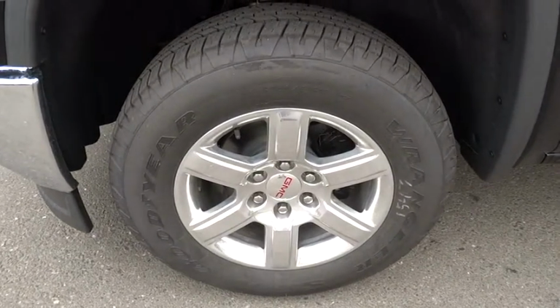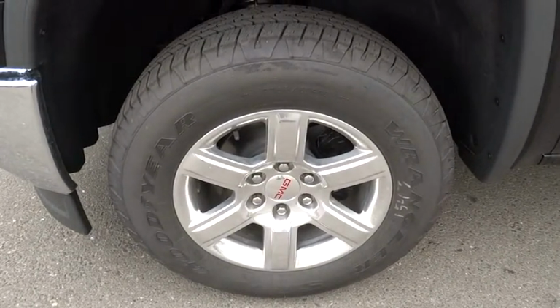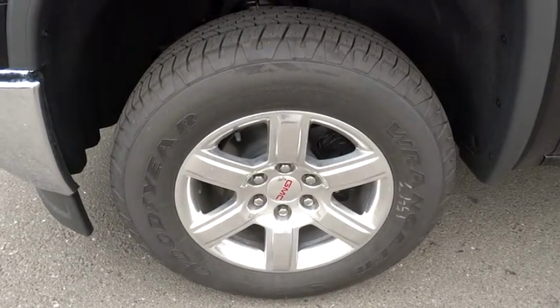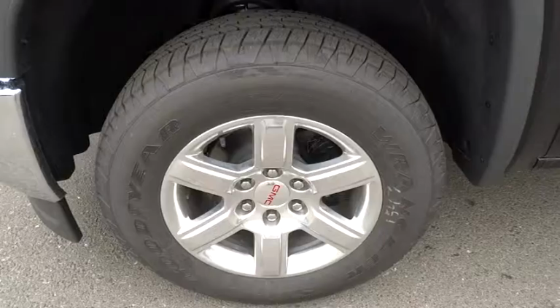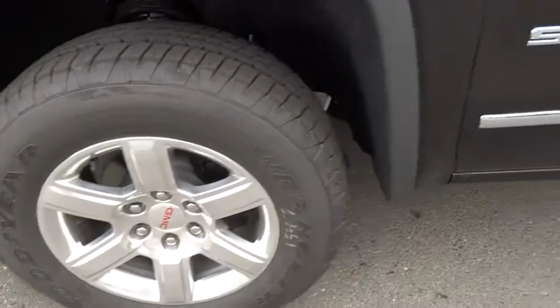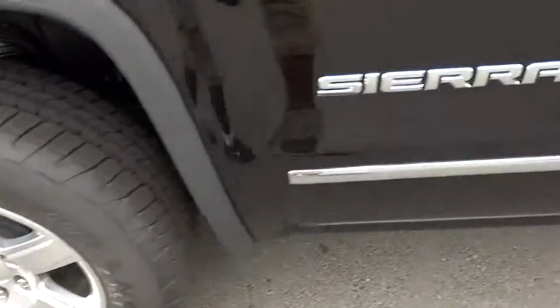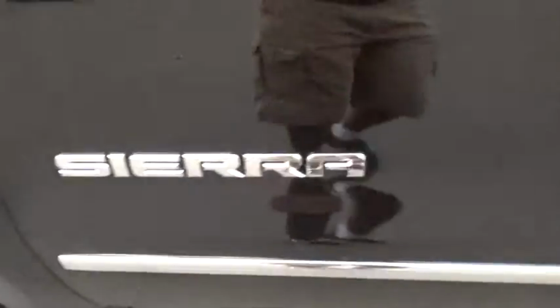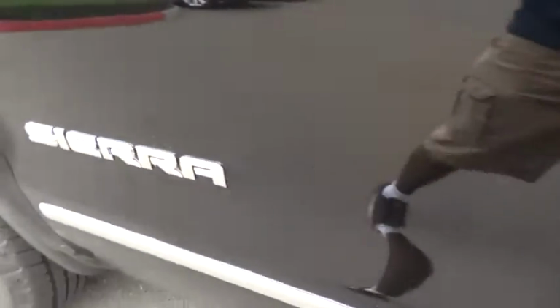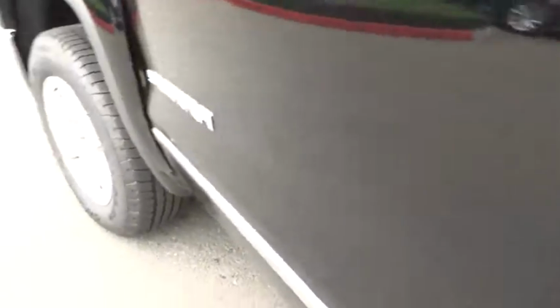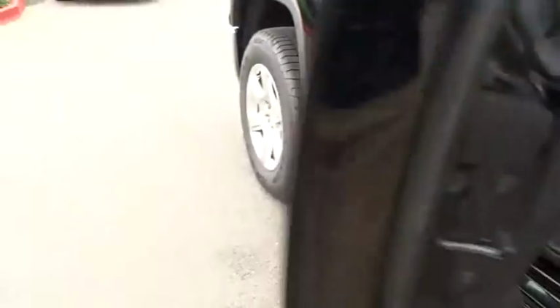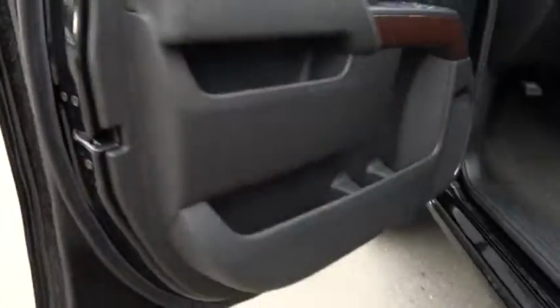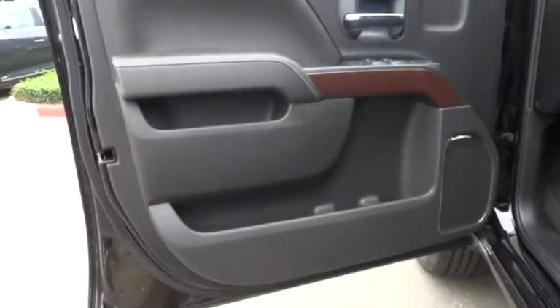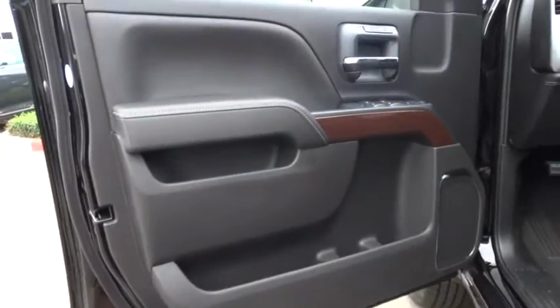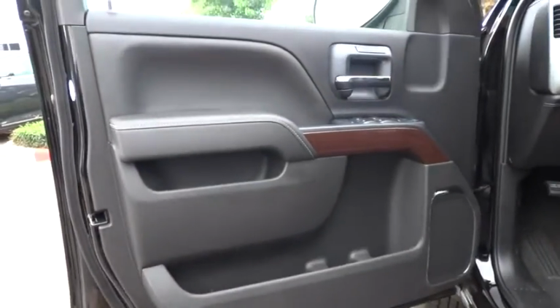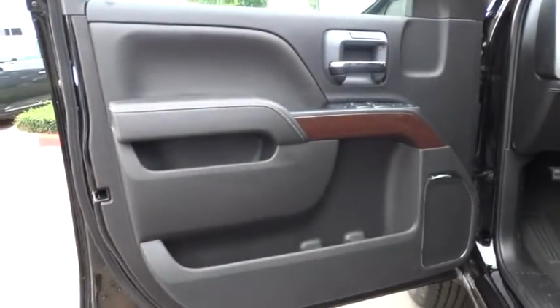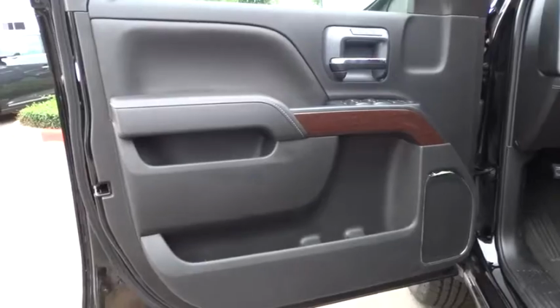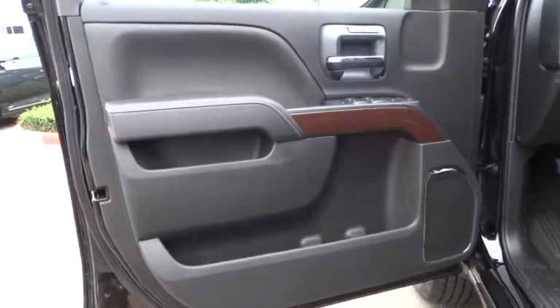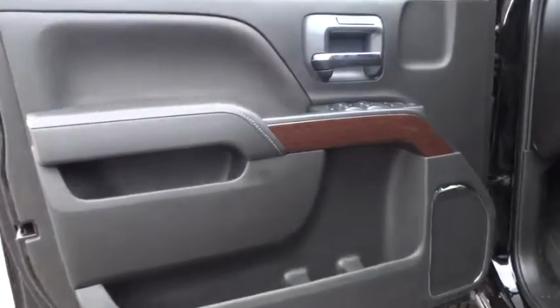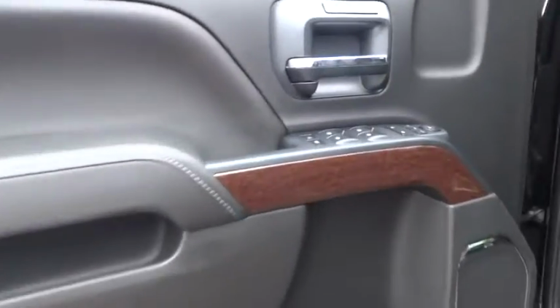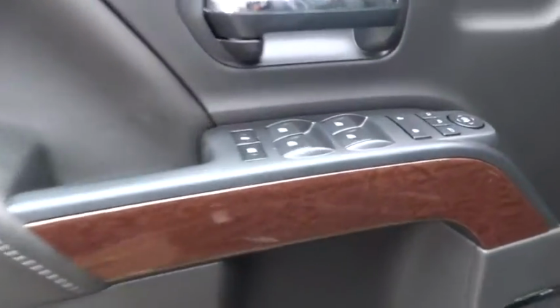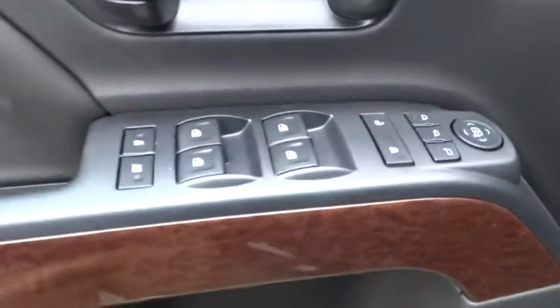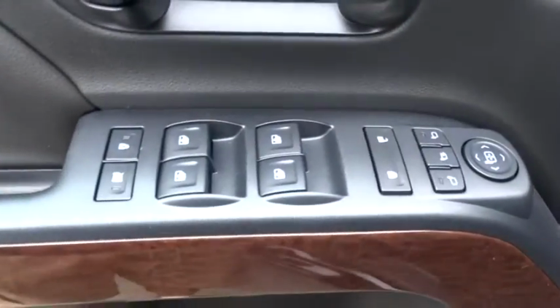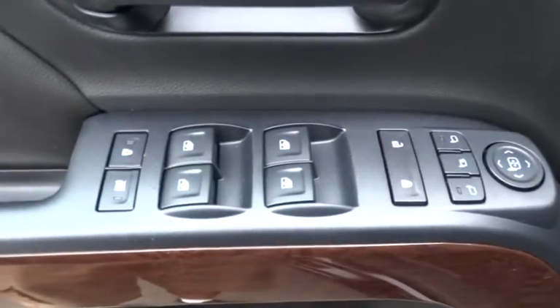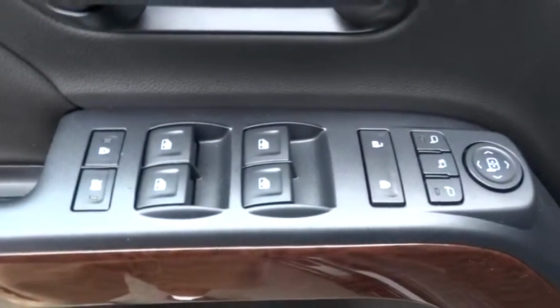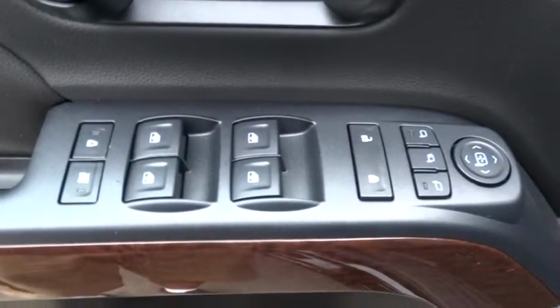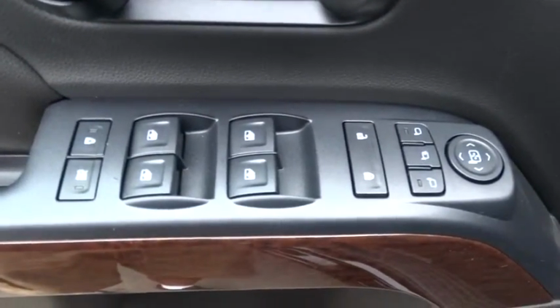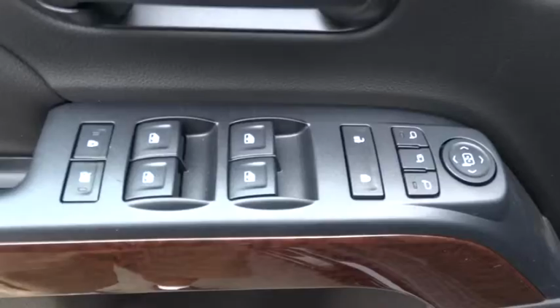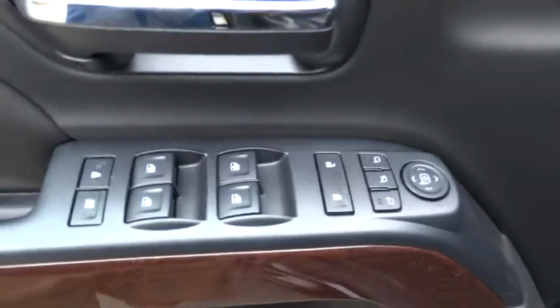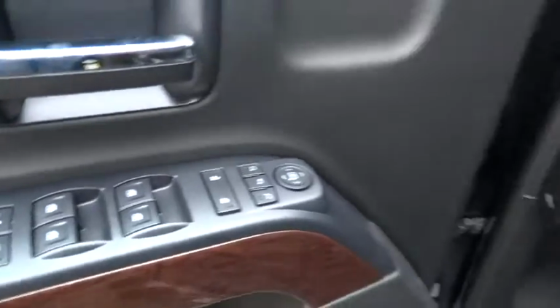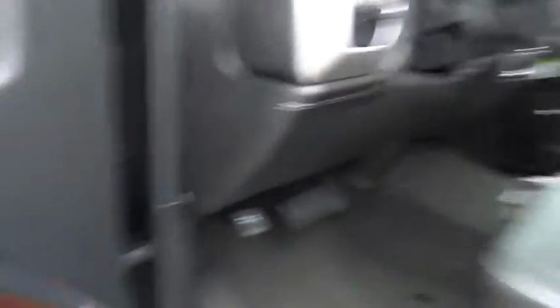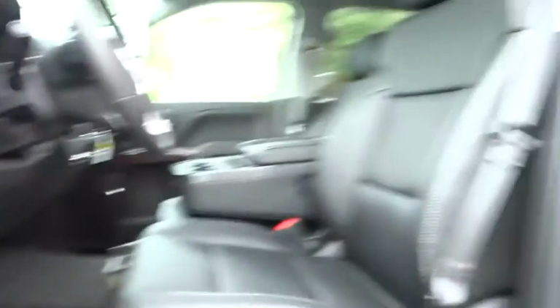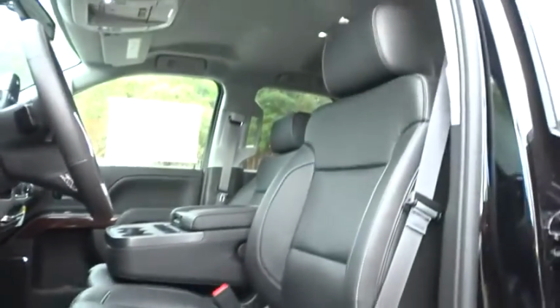Here are some of this vehicle's great options: steering wheel audio controls, stability control, traction control, power passenger seat, remote engine start, anti-lock braking system, tow hitch, adjustable steering wheel, and power steering.